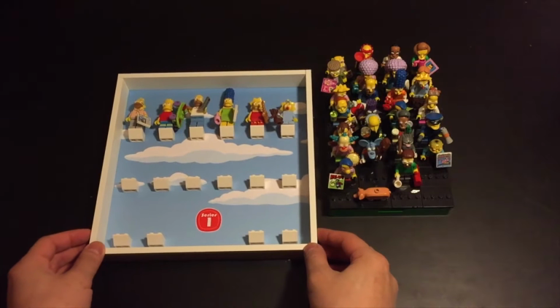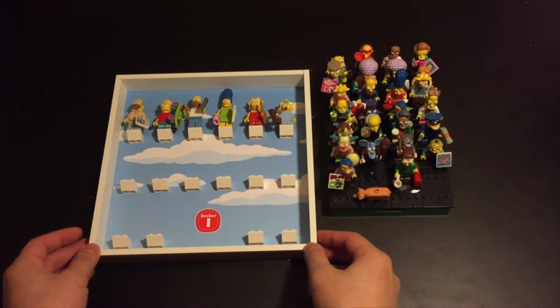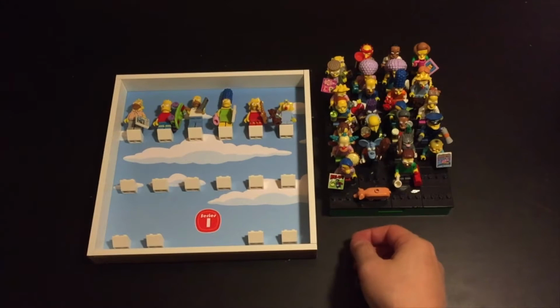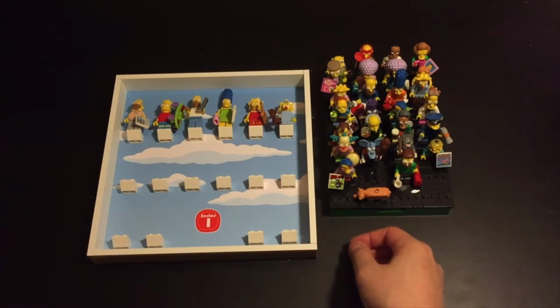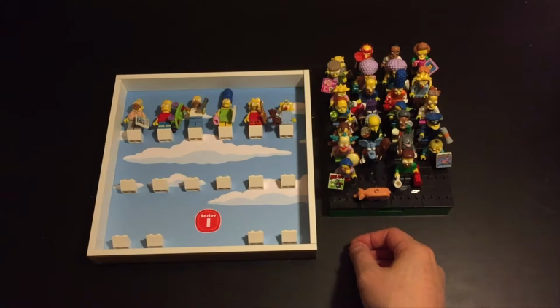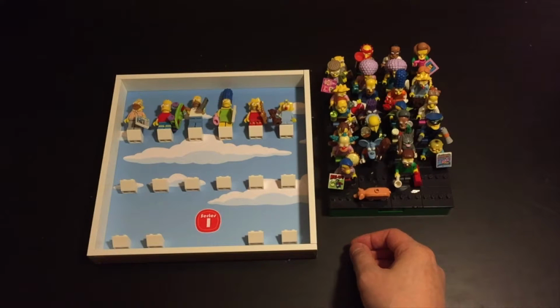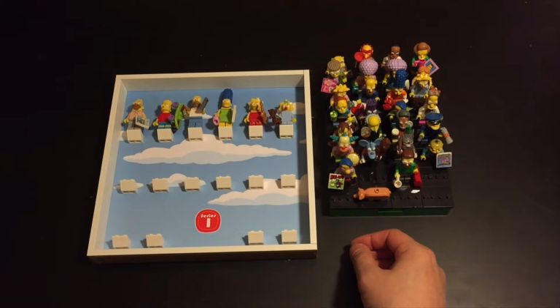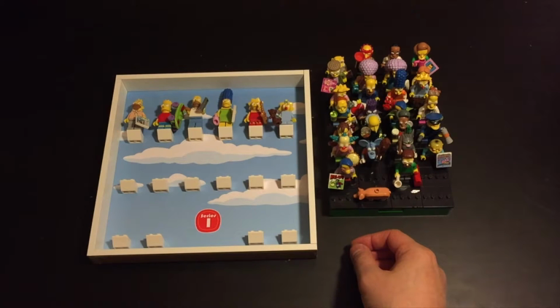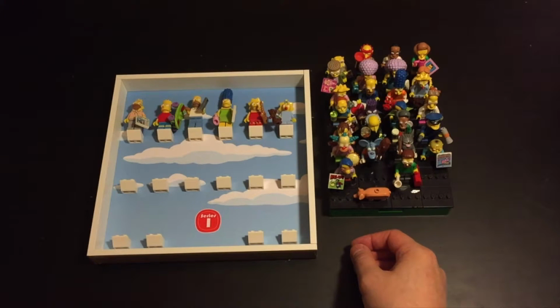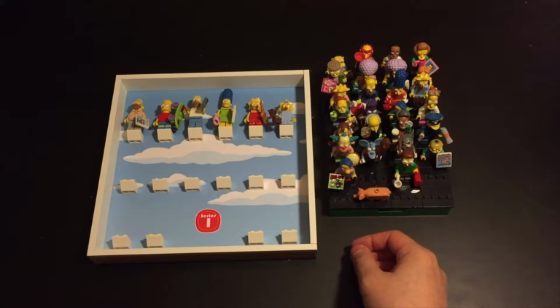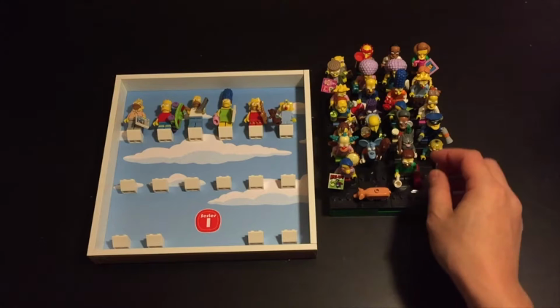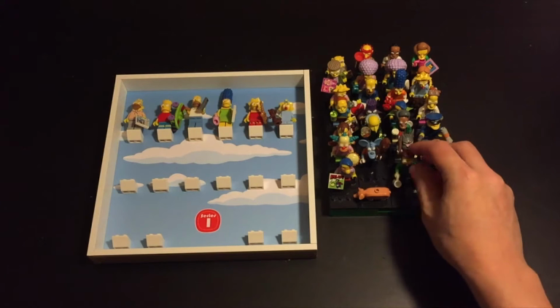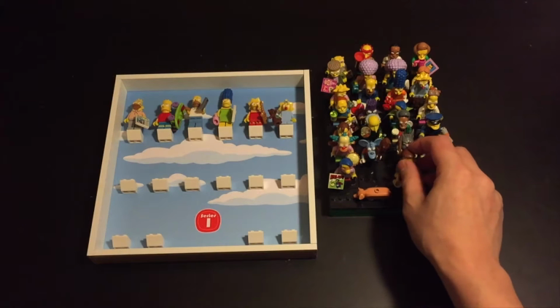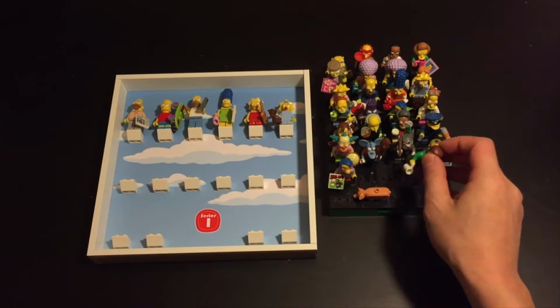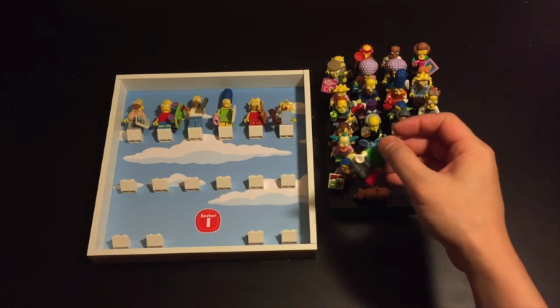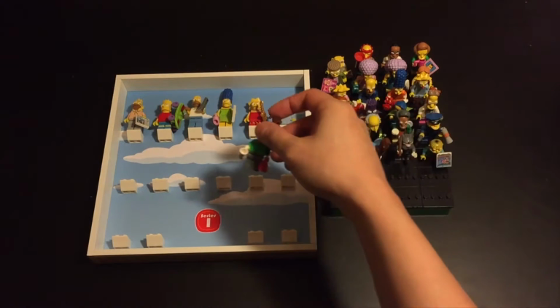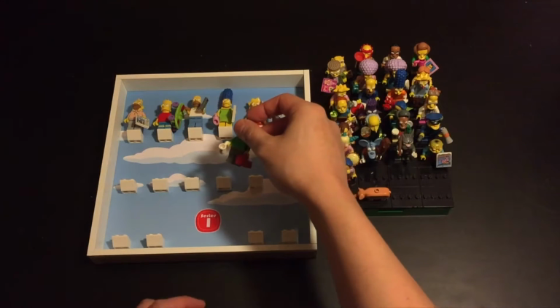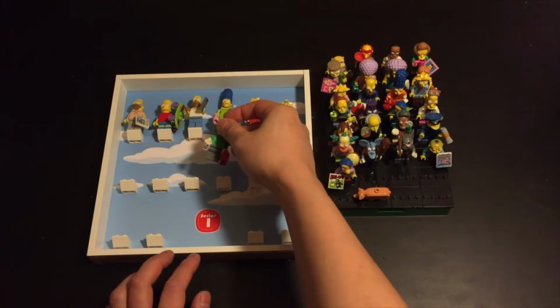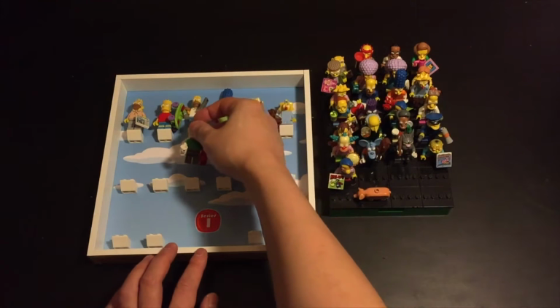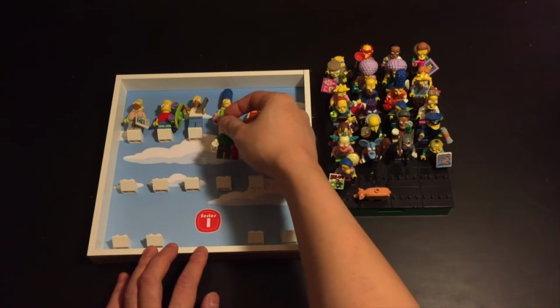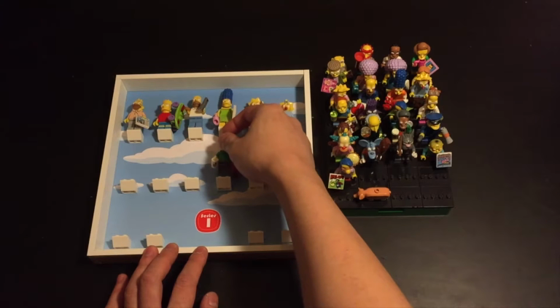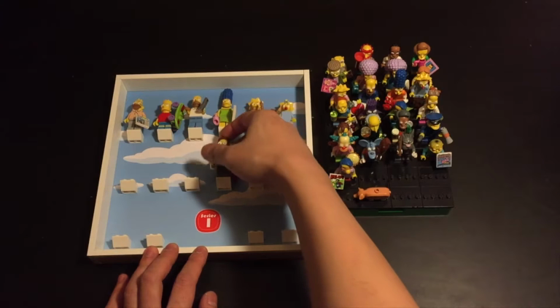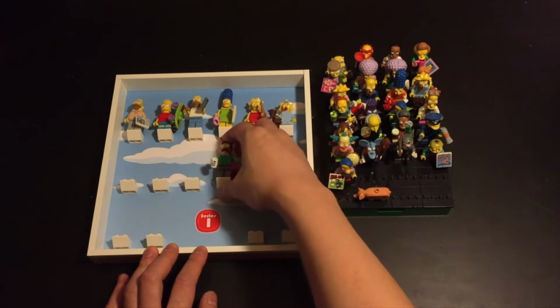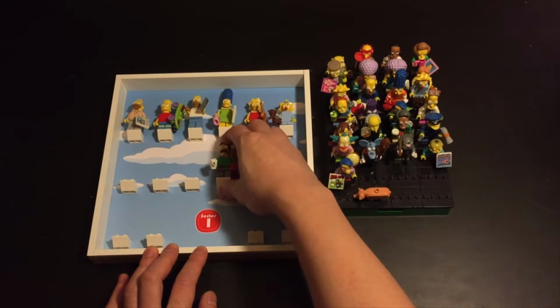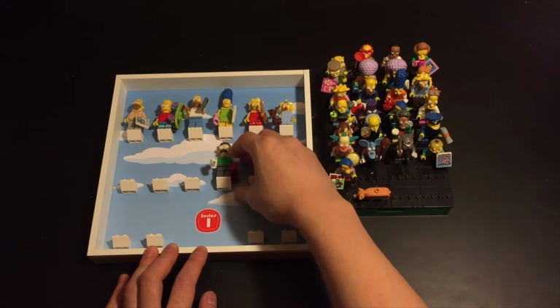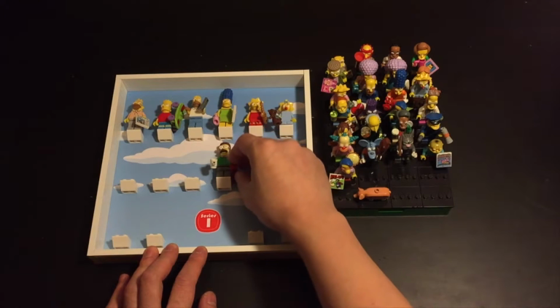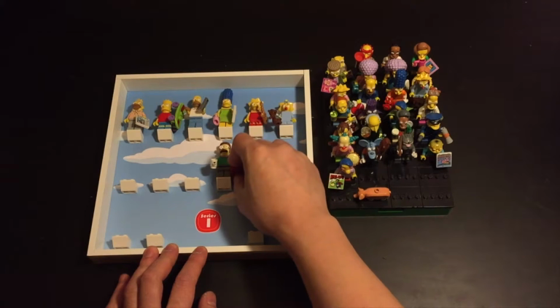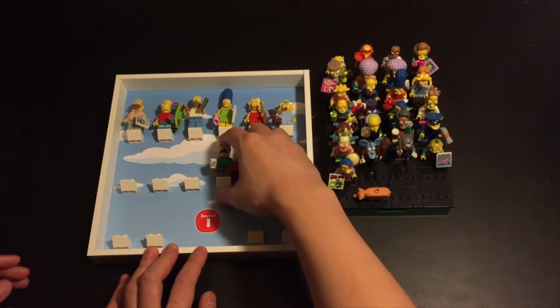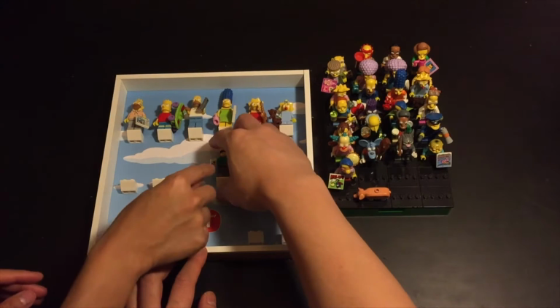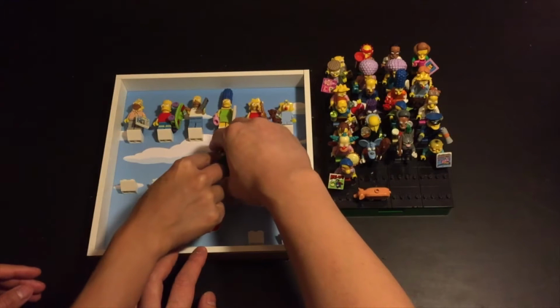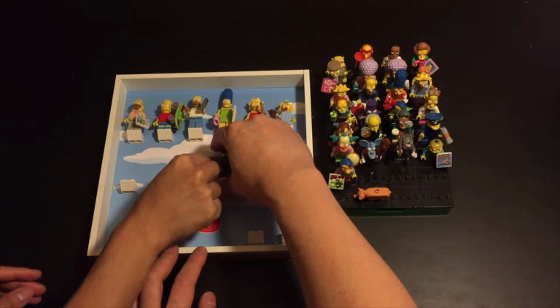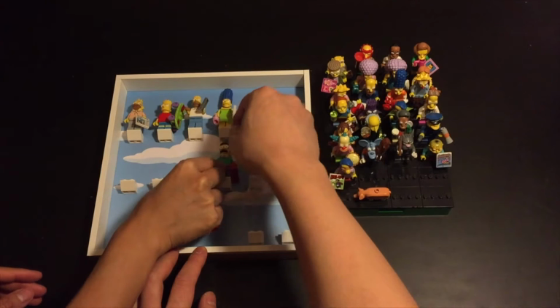So next row, we should do neighbours and friends. Flanders could go there — he's got two big accessories, so we hope that they'll fit.